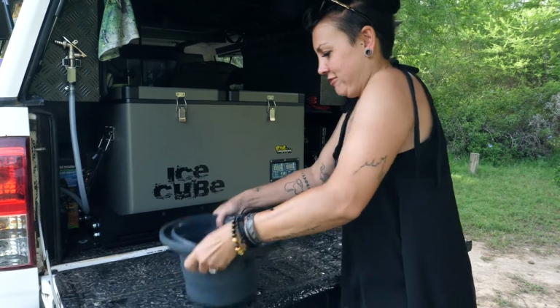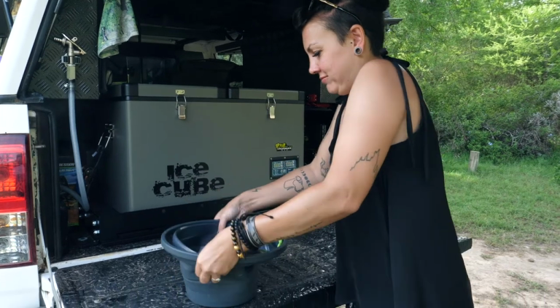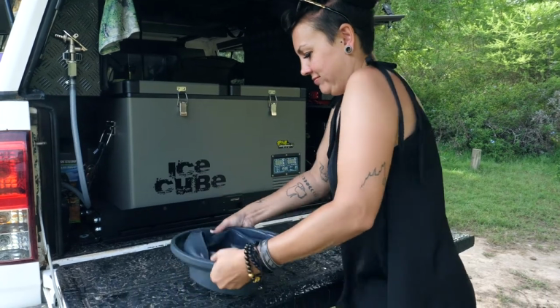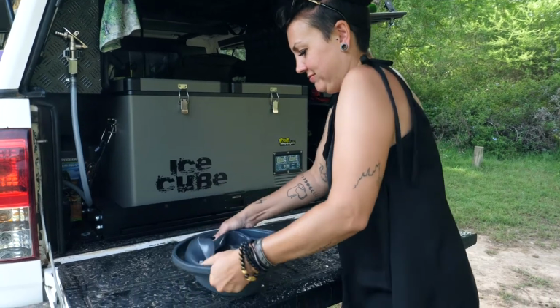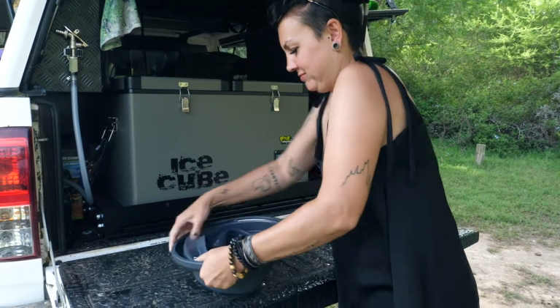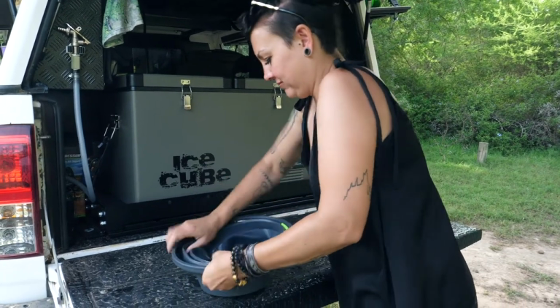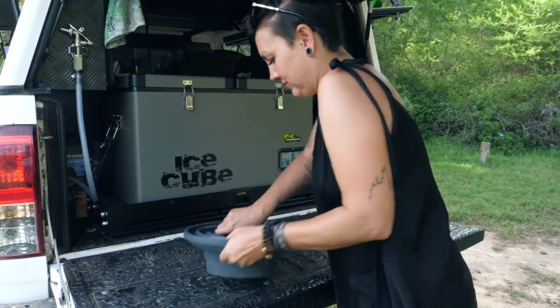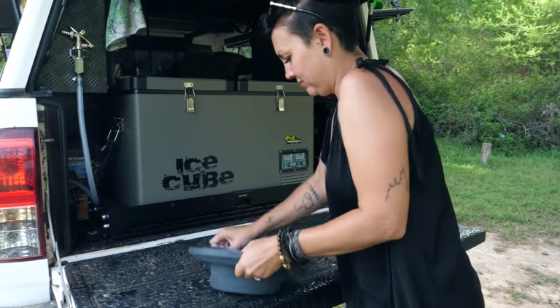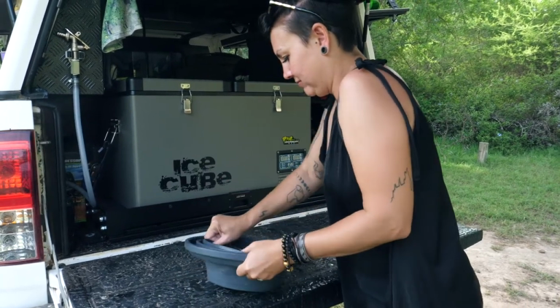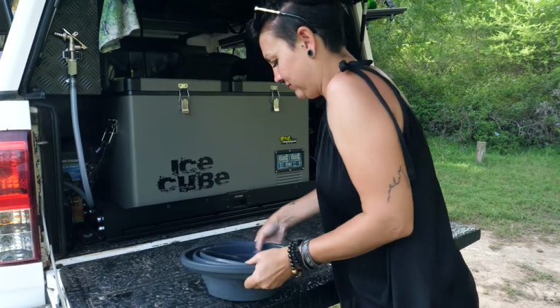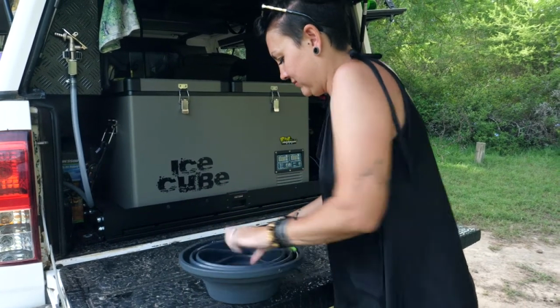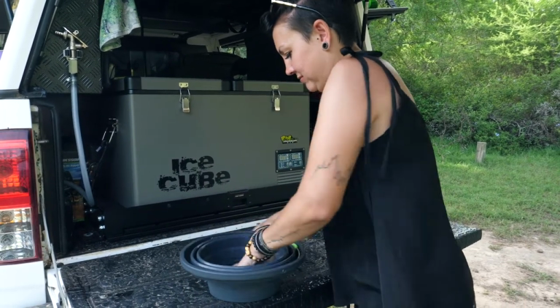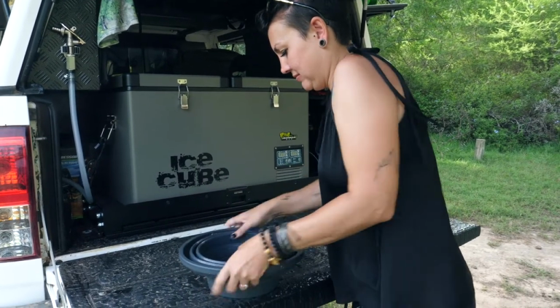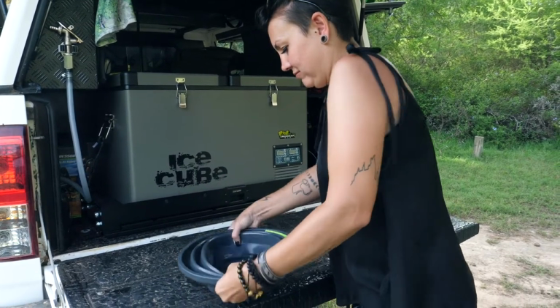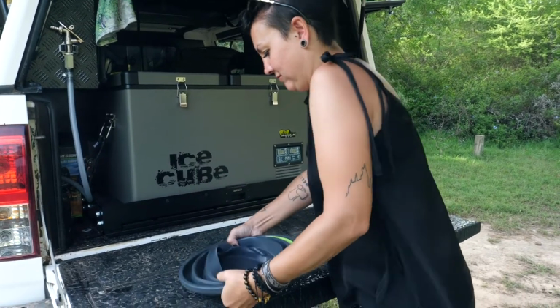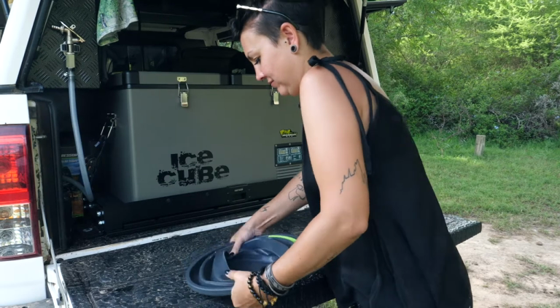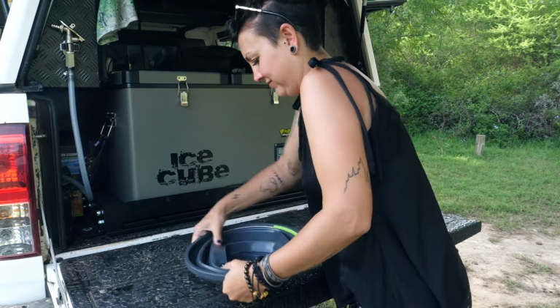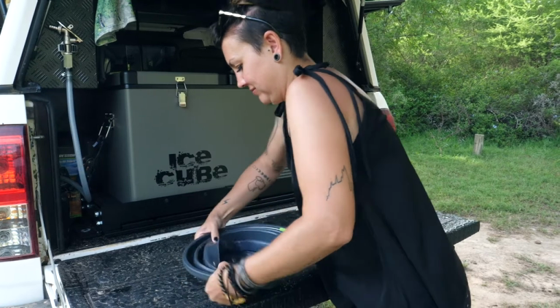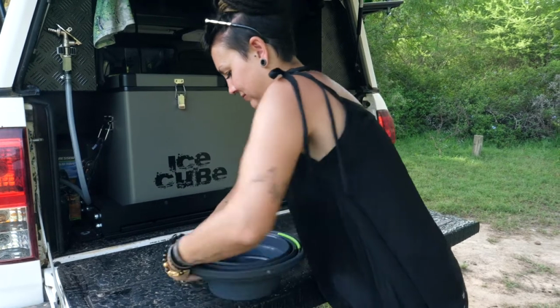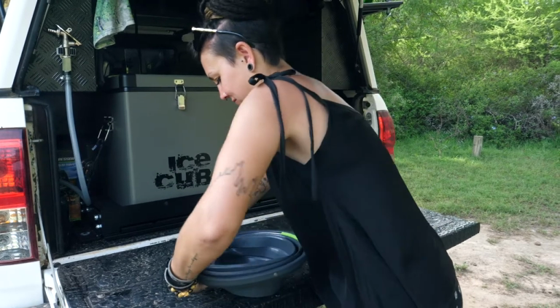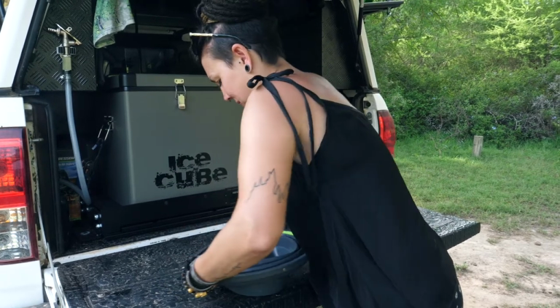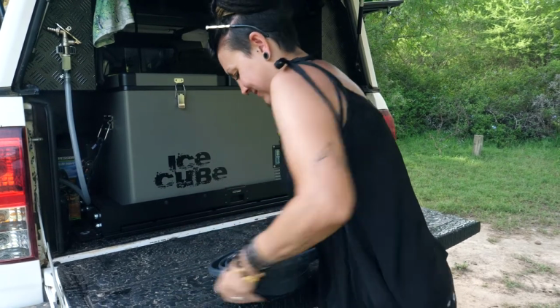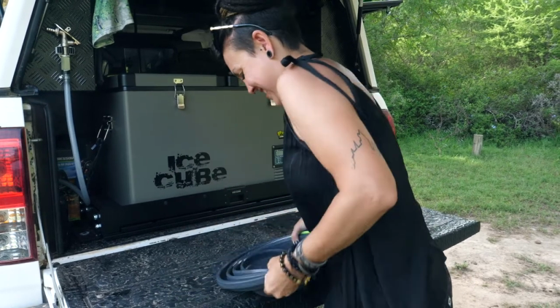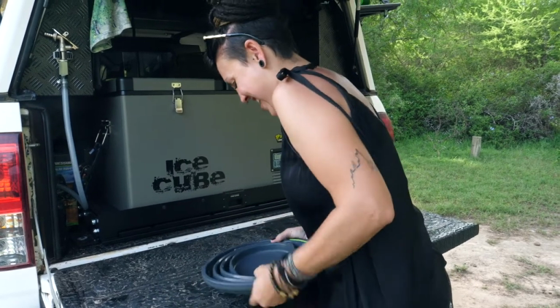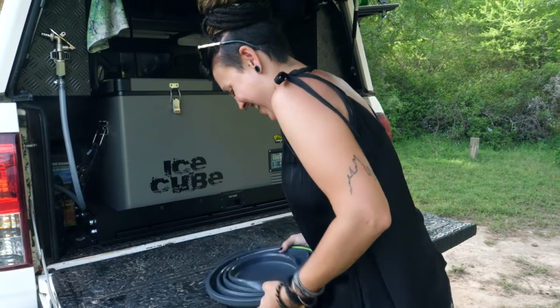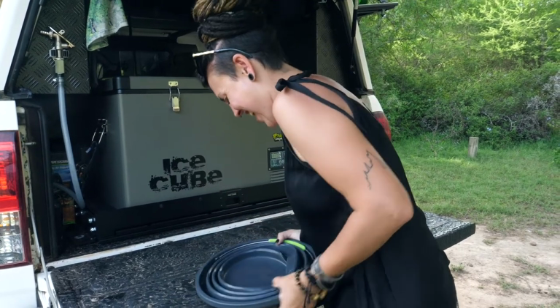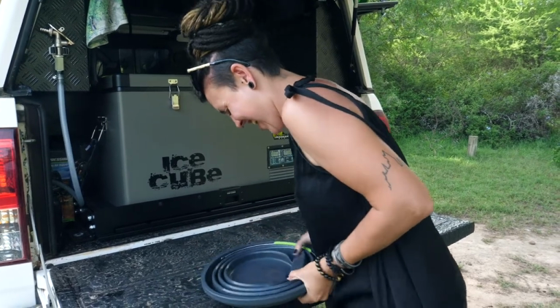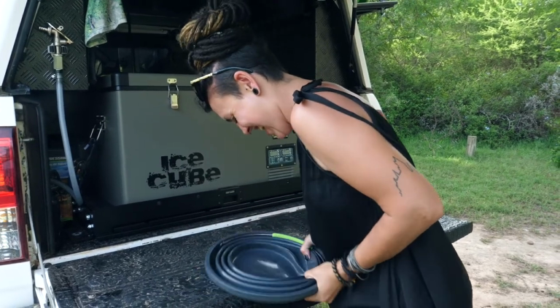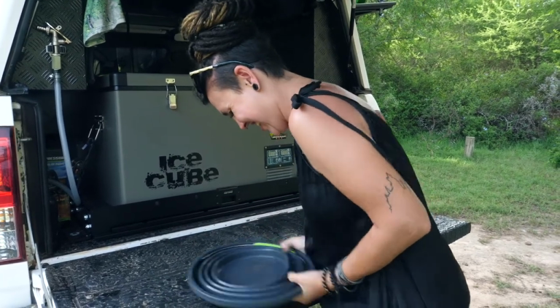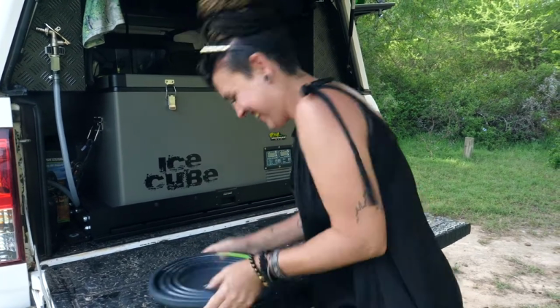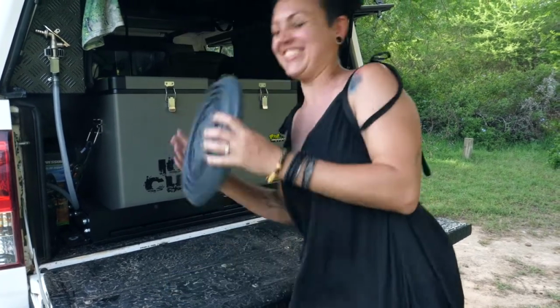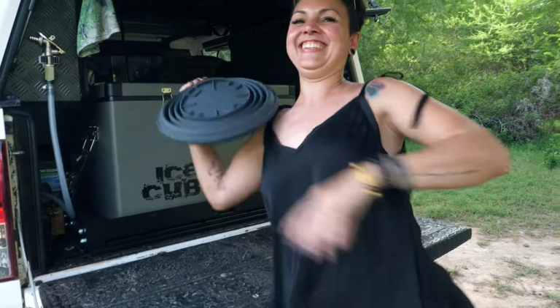One Mississippi, two Mississippi, three Mississippi, four Mississippi, five Mississippi, six Mississippi, seven Mississippi. I win!